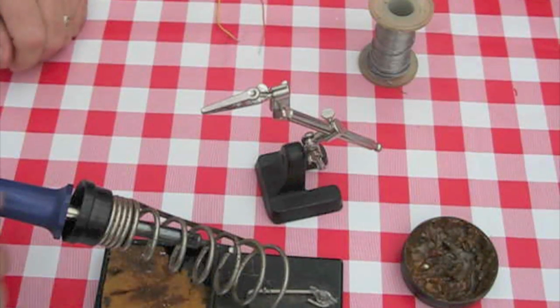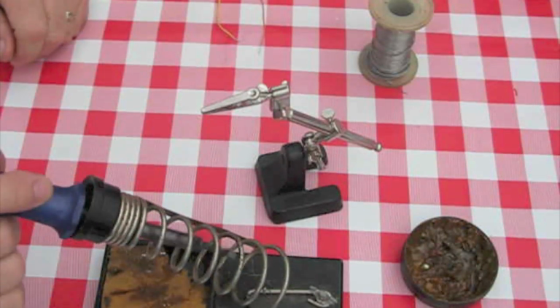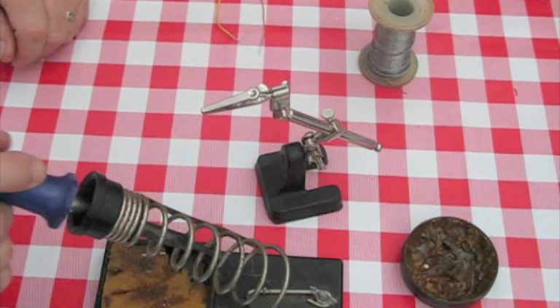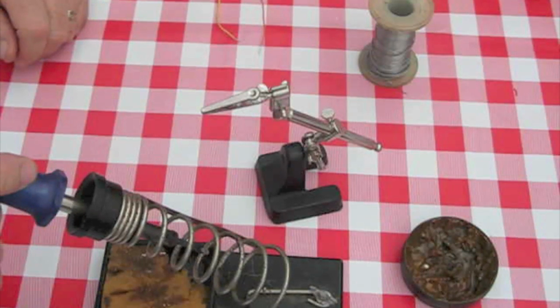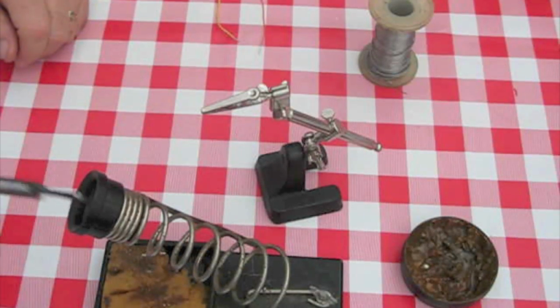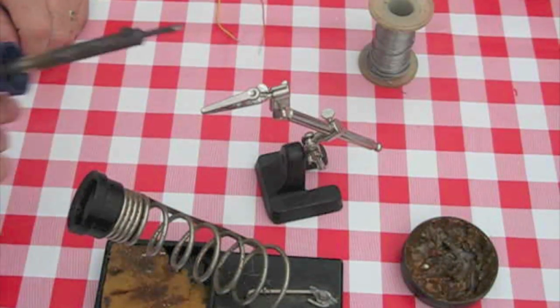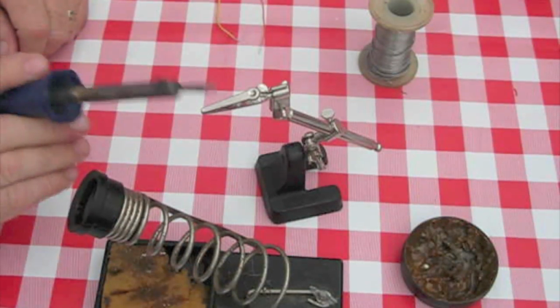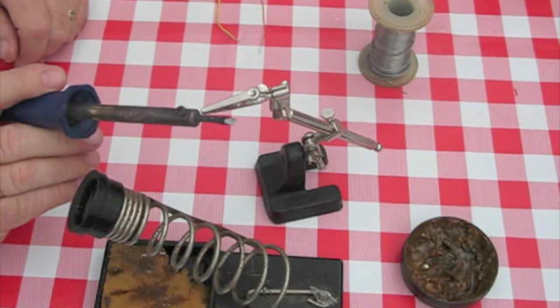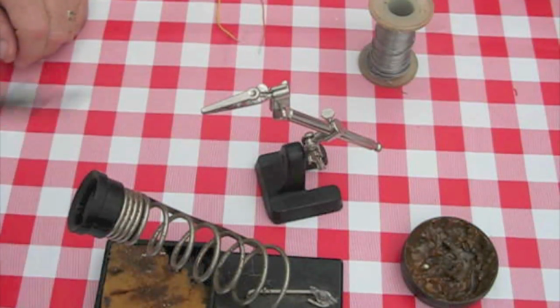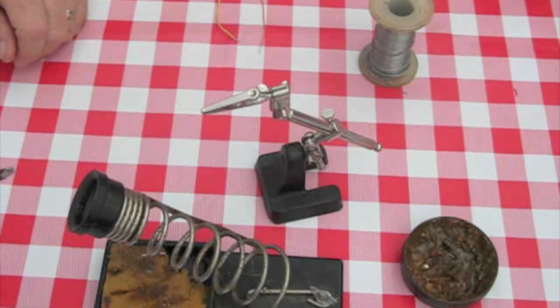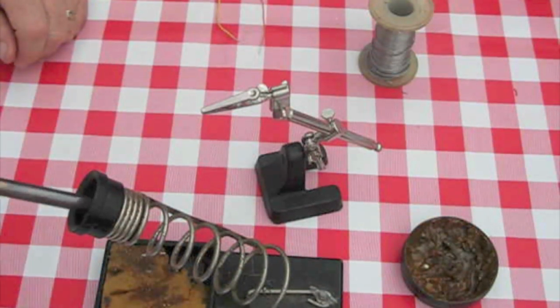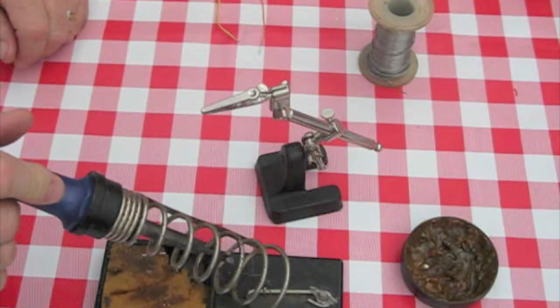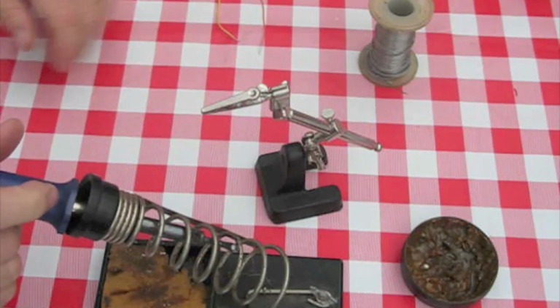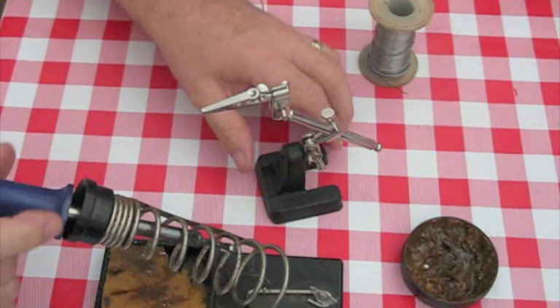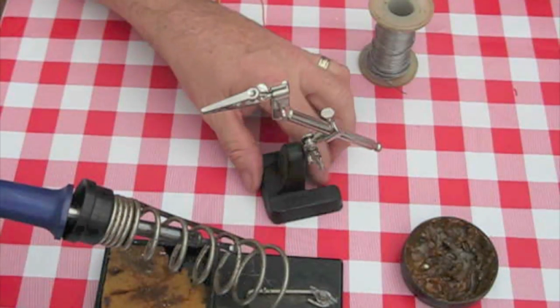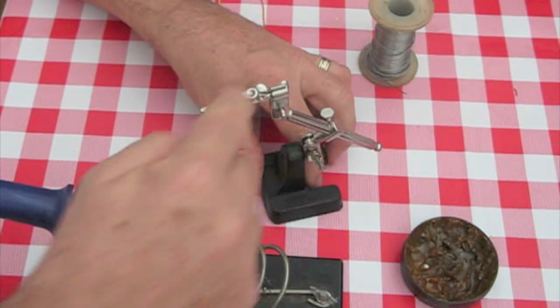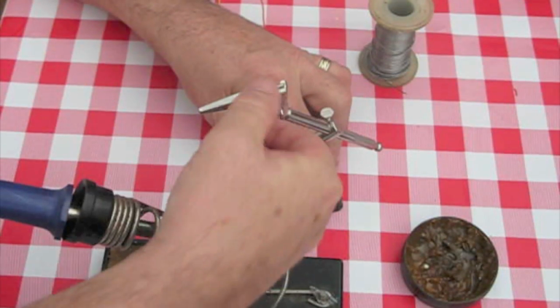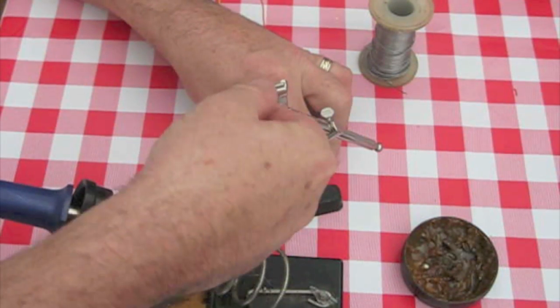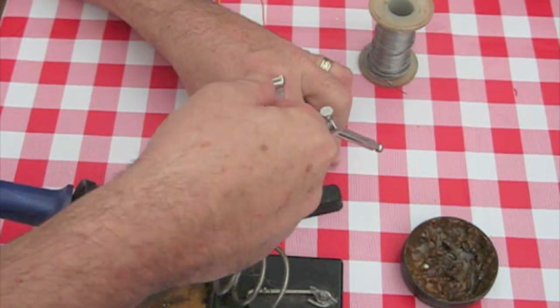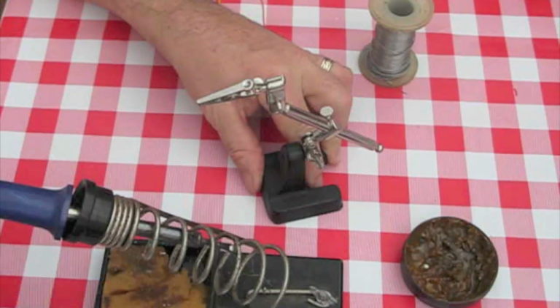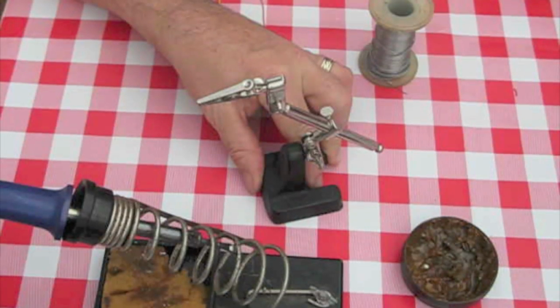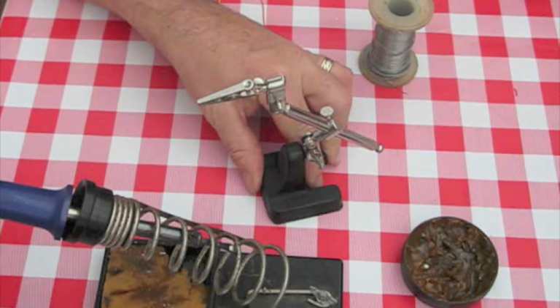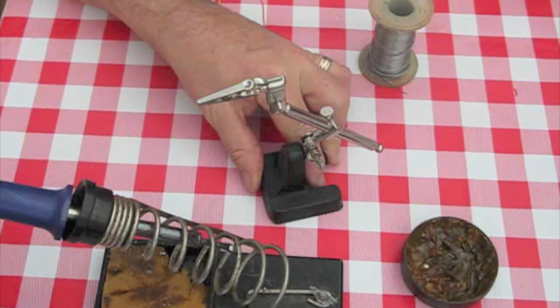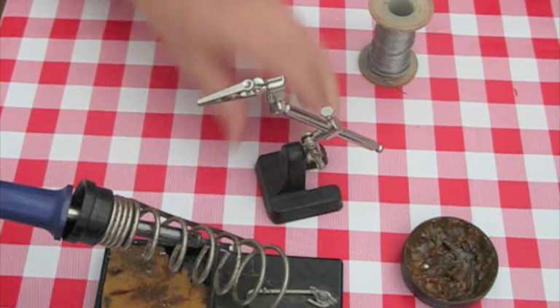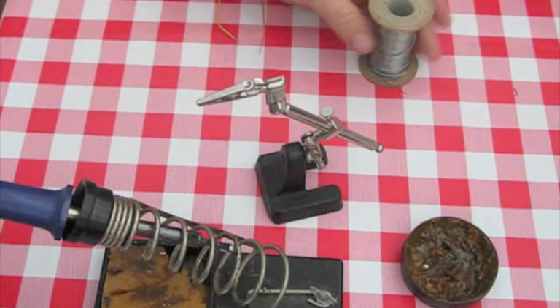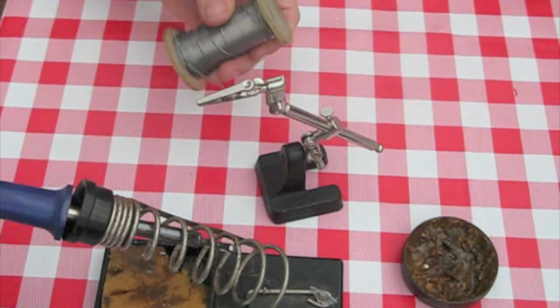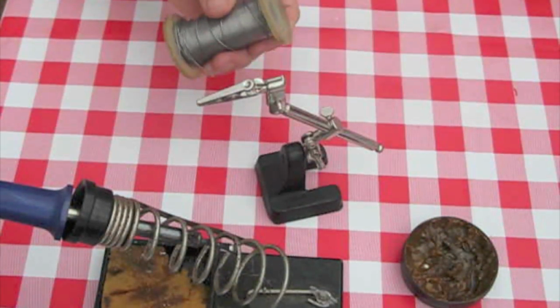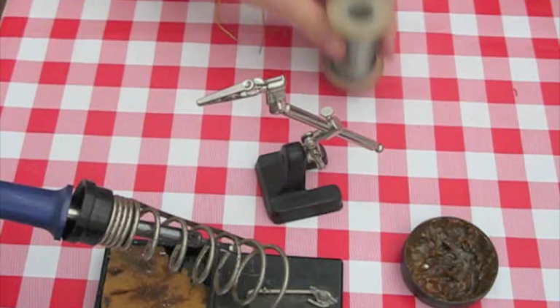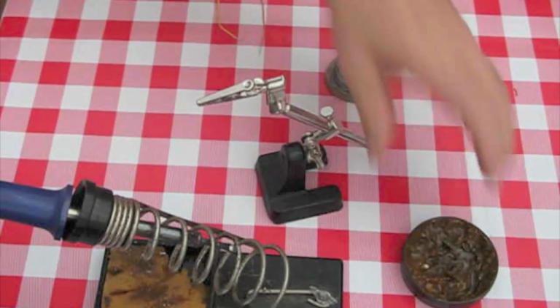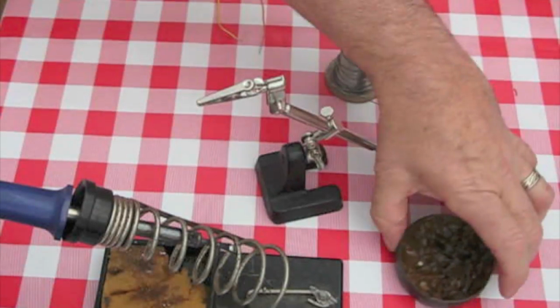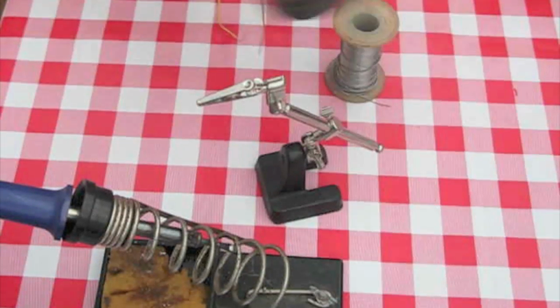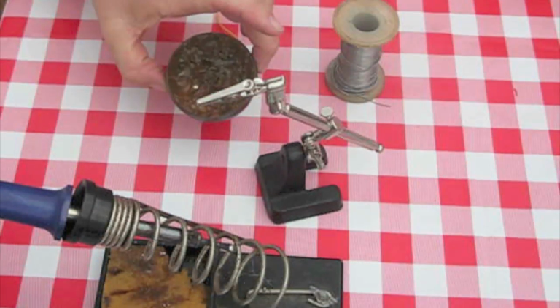What I've got here is a 30 watt soldering iron and a little clamp here to hold certain things in place, whatever you want, and a roll of solder and some flux.